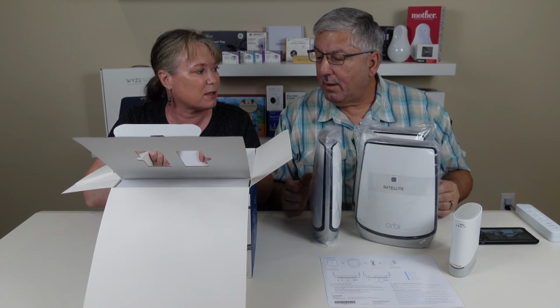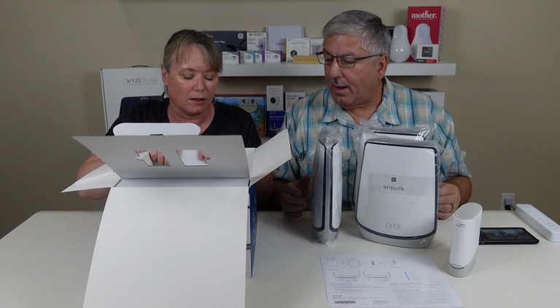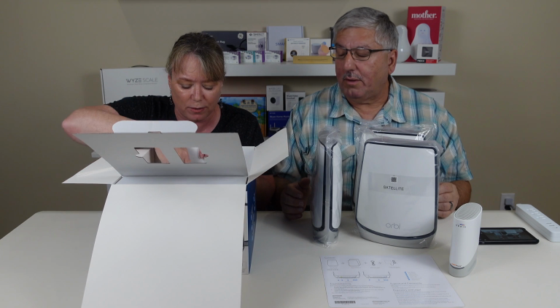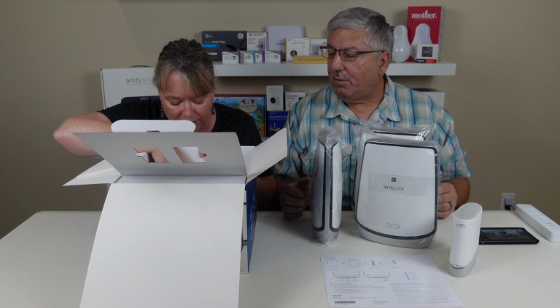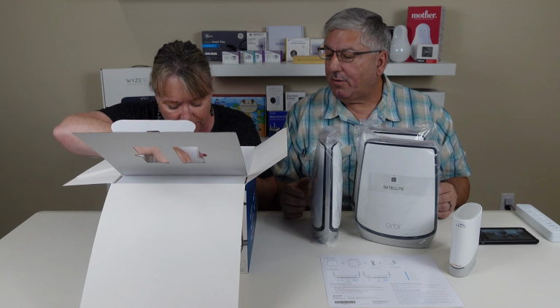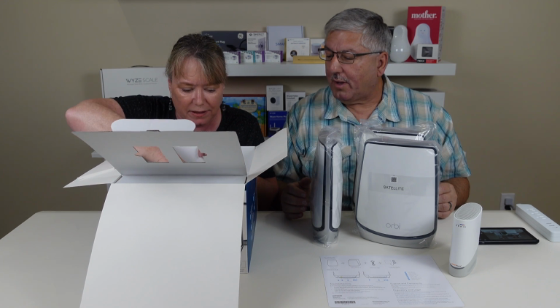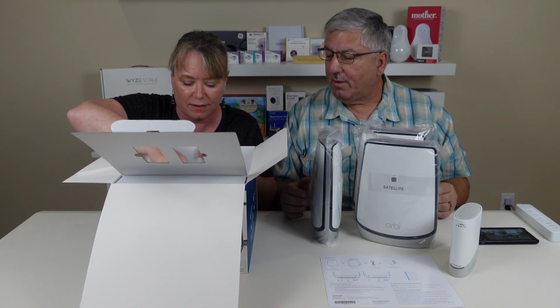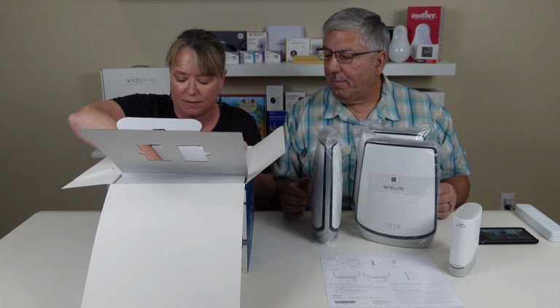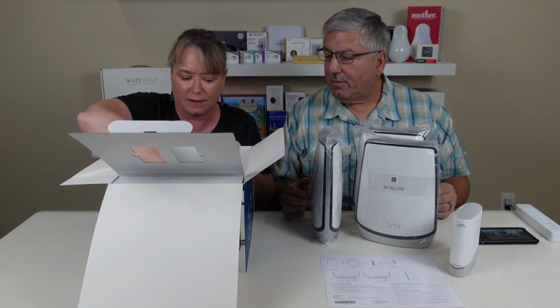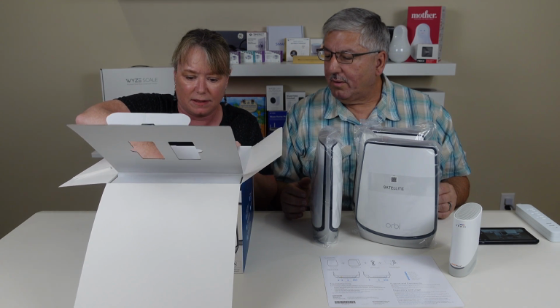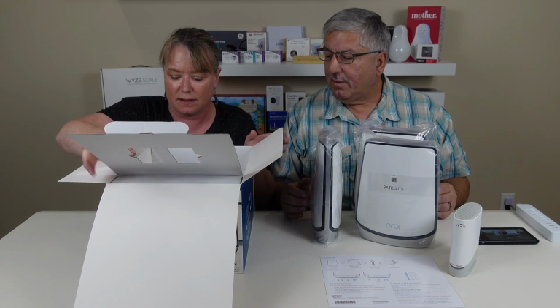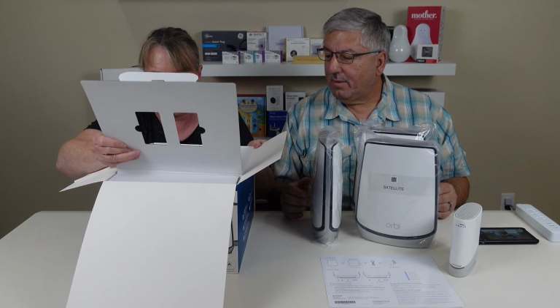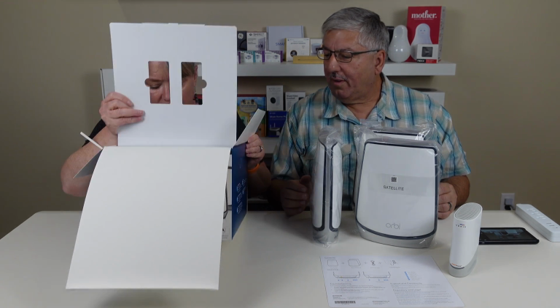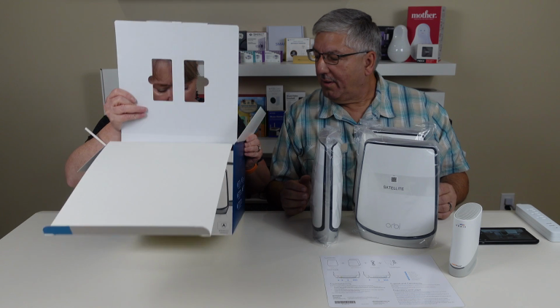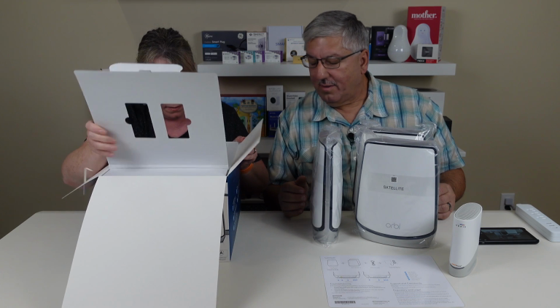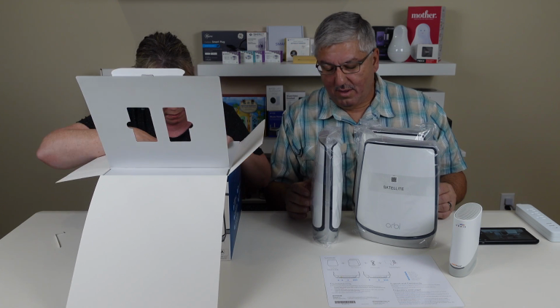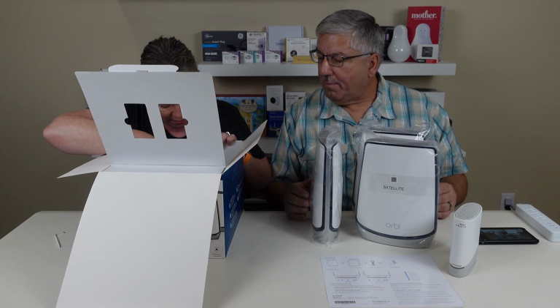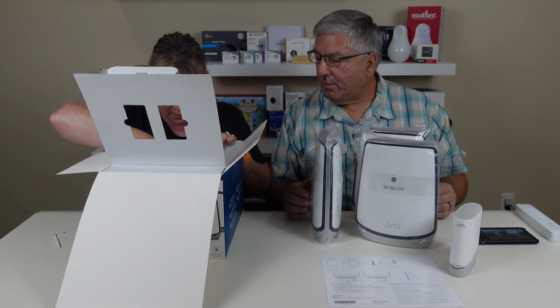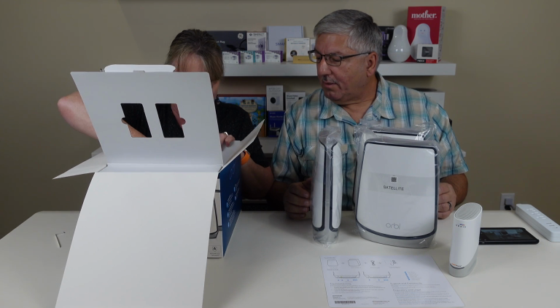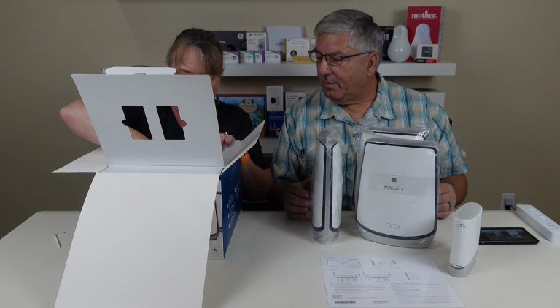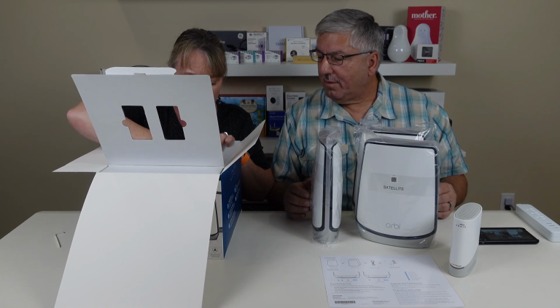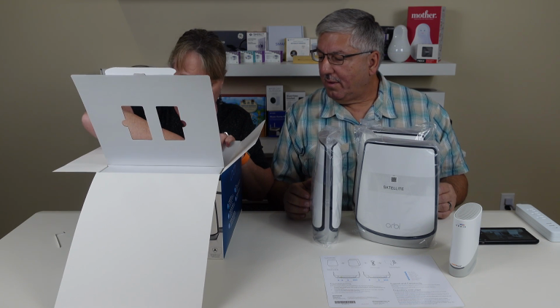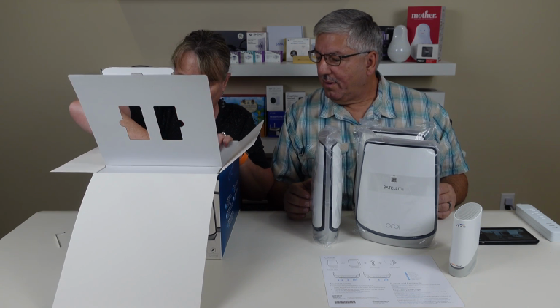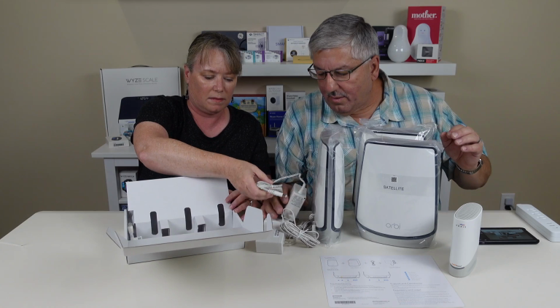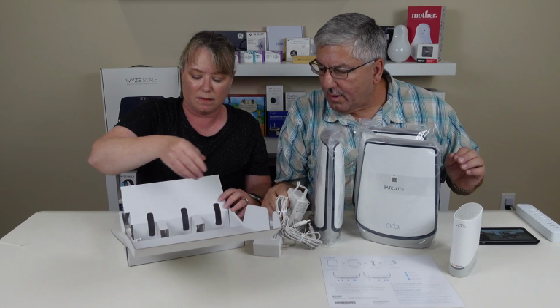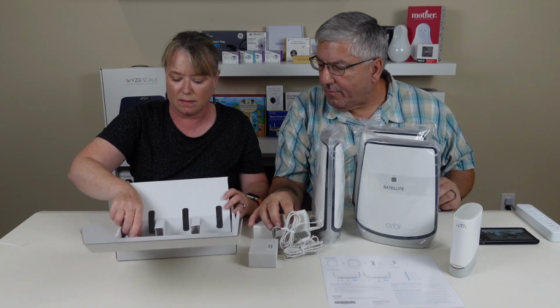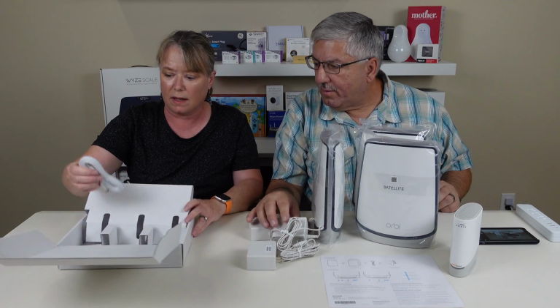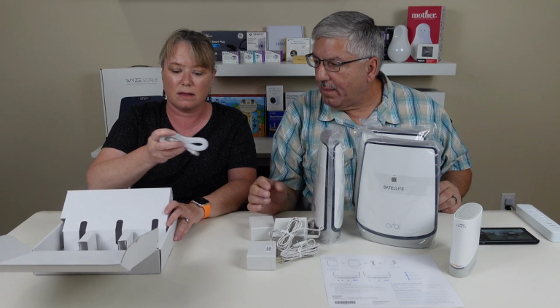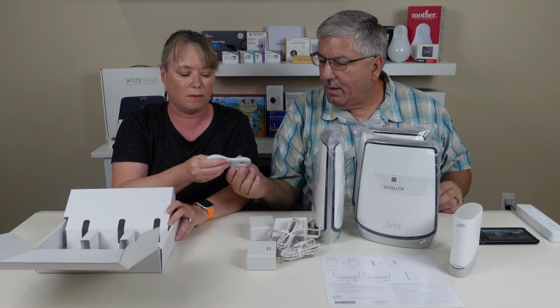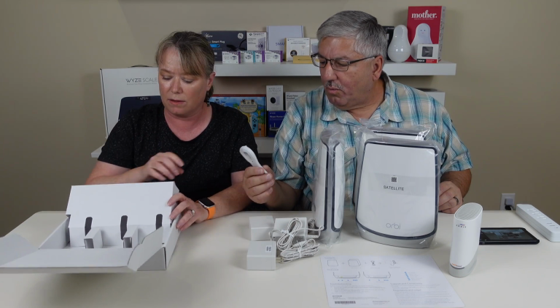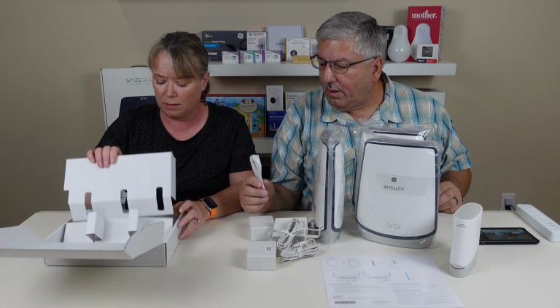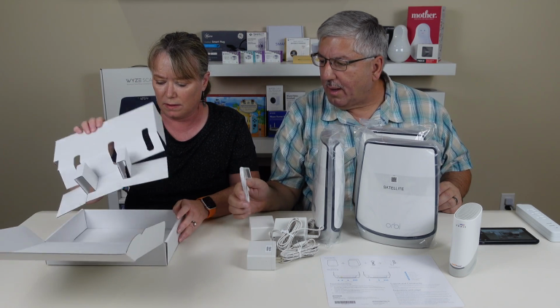Aren't there some smaller mesh routers out there? I asked them, they said they only have this large size. Anything else in there? There's got to be power supplies in here. And one Ethernet cable.